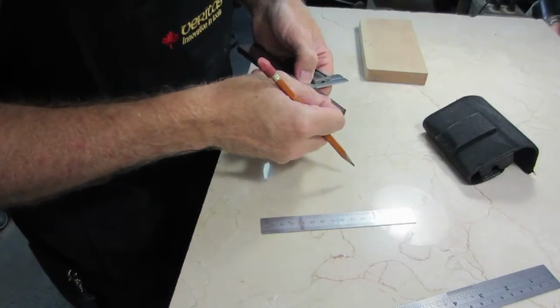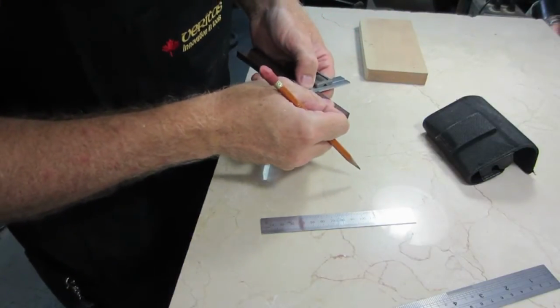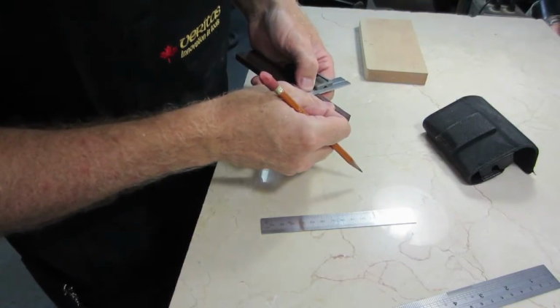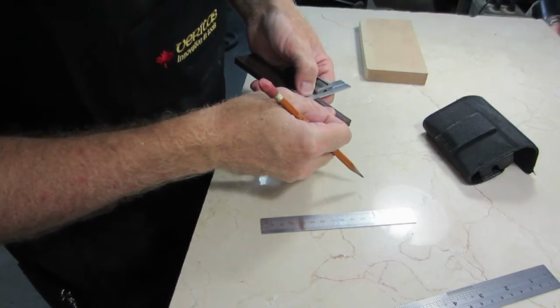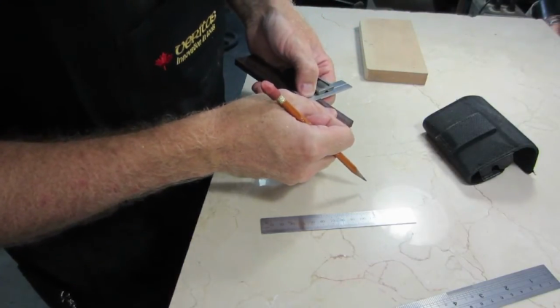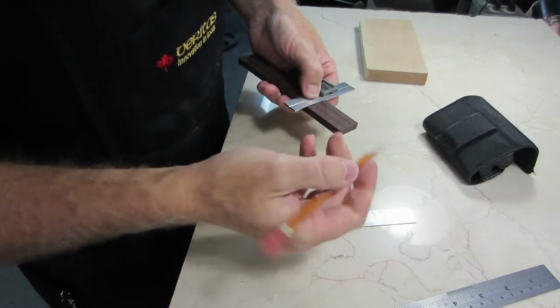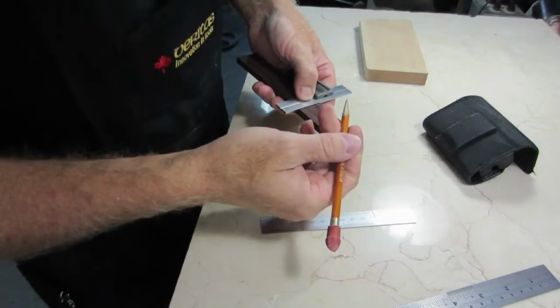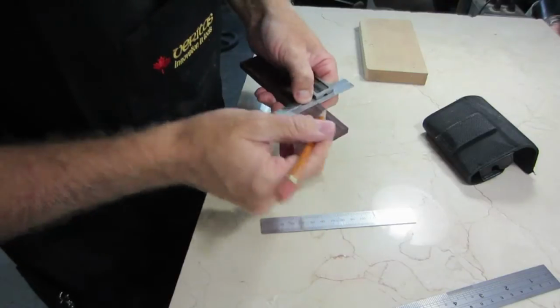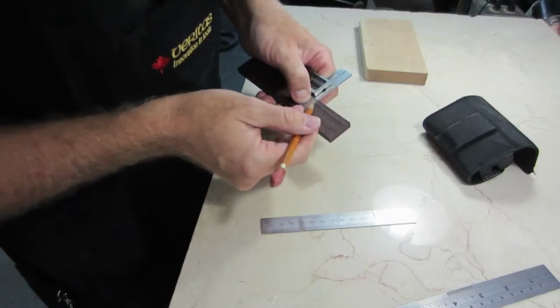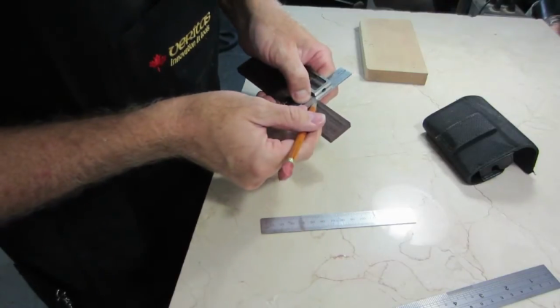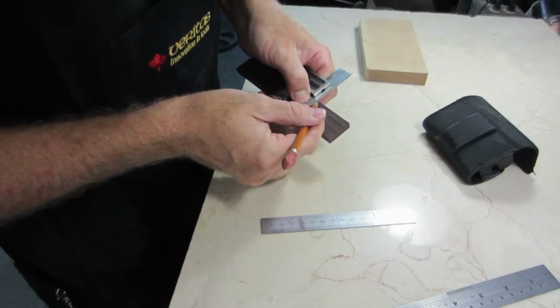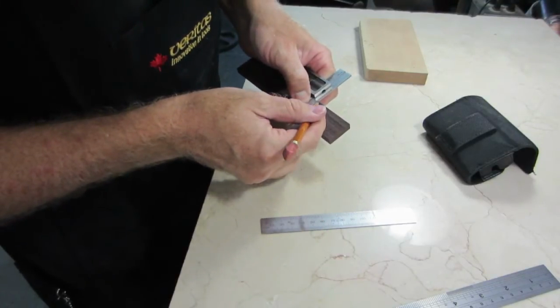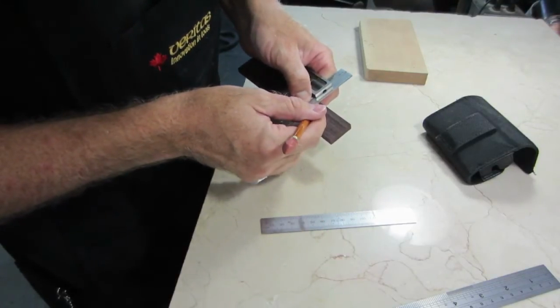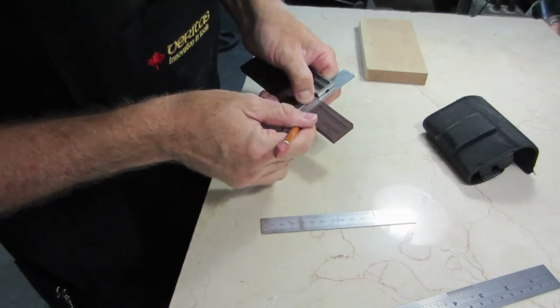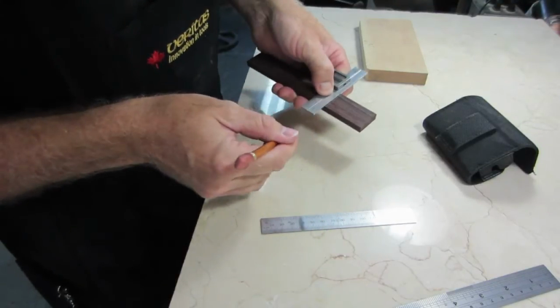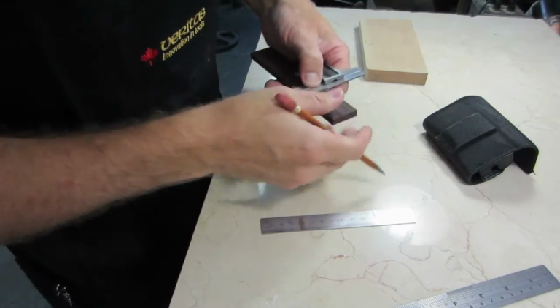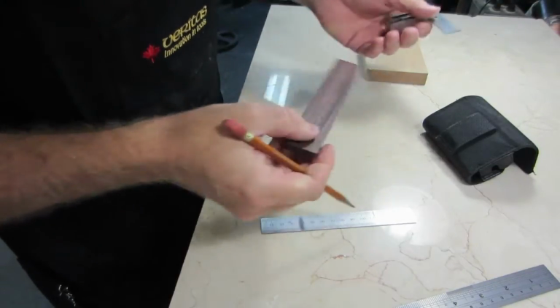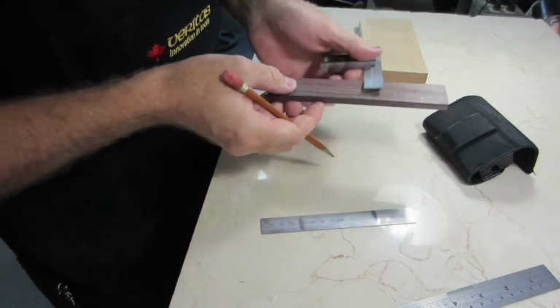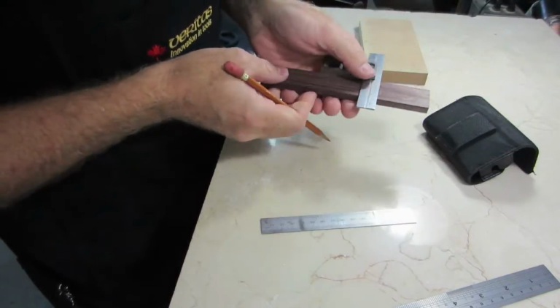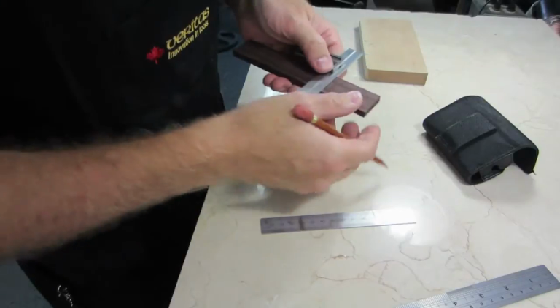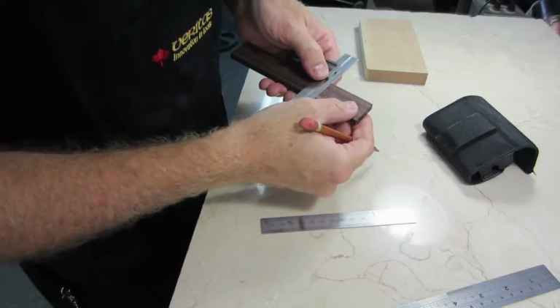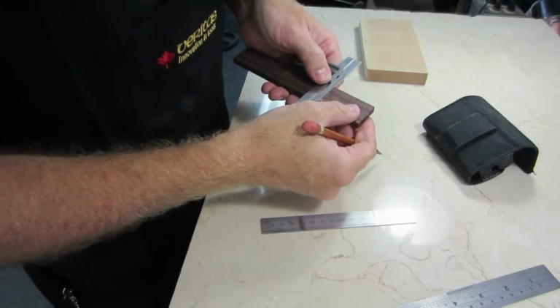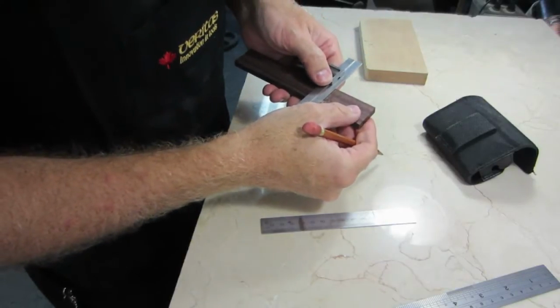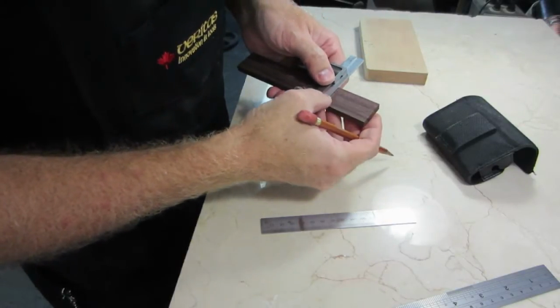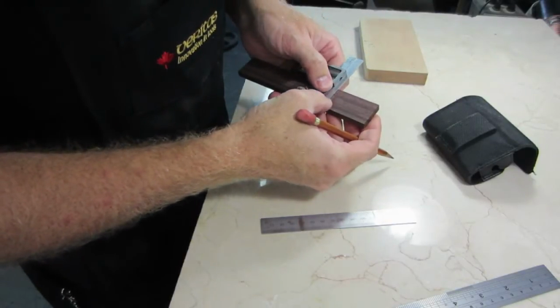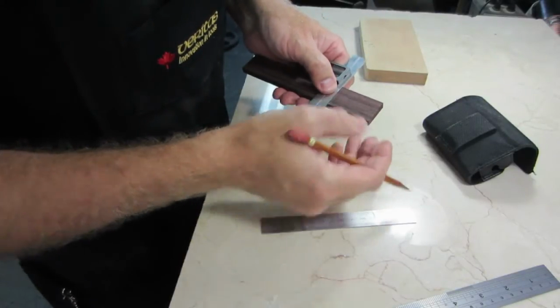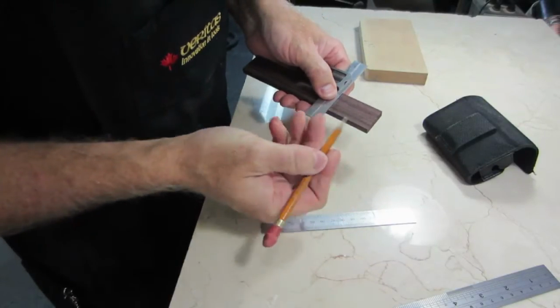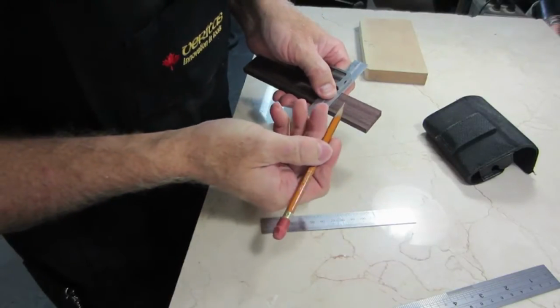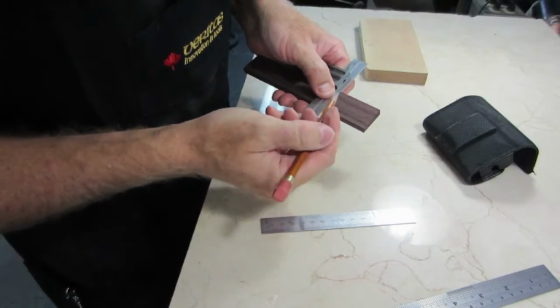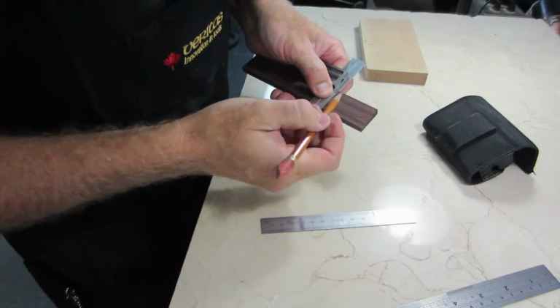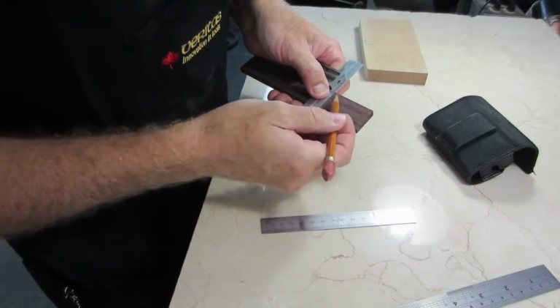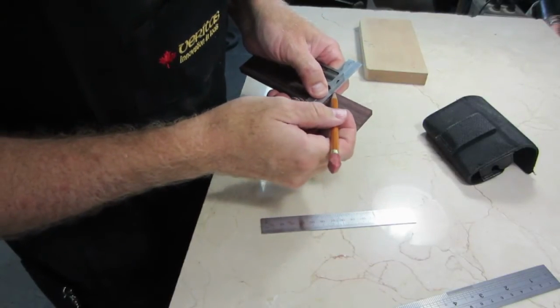I'm going to put some reference lines on the bridge and I'll wrap them all around. I'll use these lines as I do all of my cutting, filing, grooving, and what have you during the rest of the bridge construction.